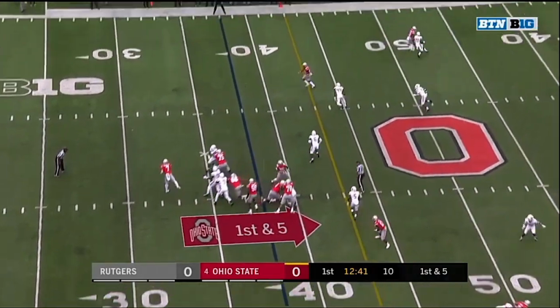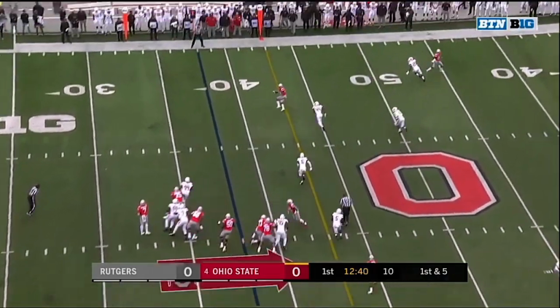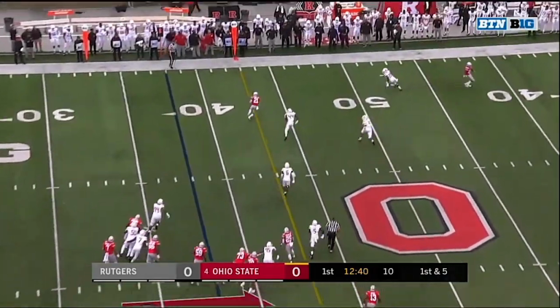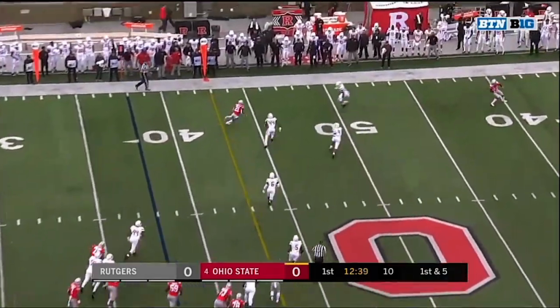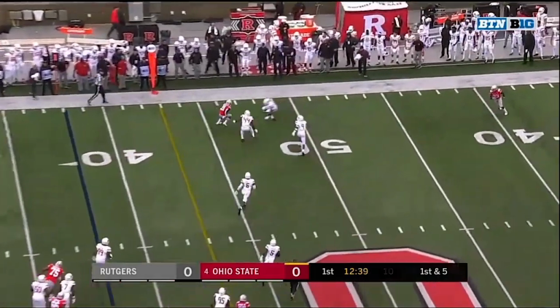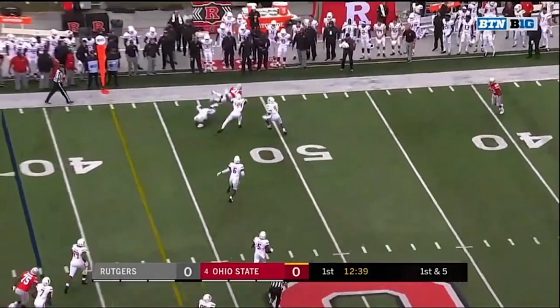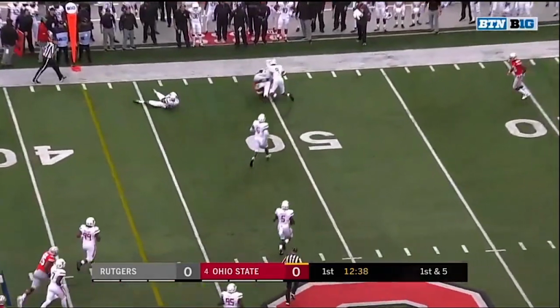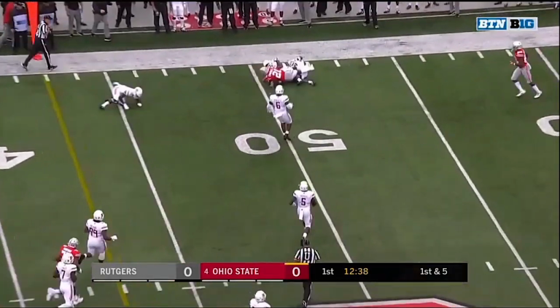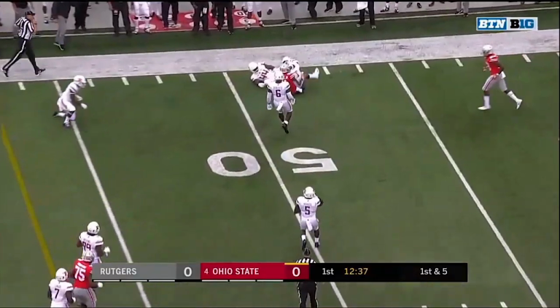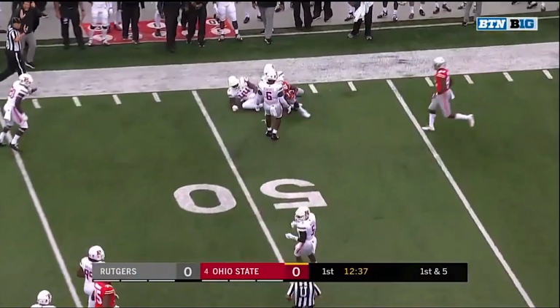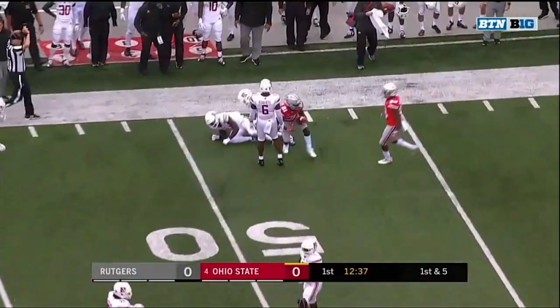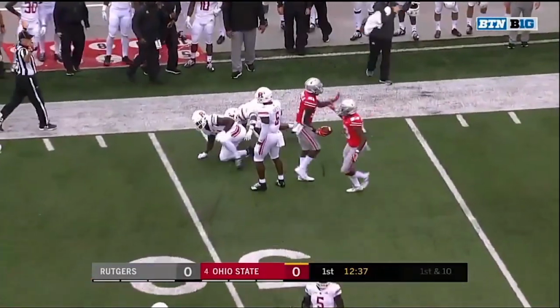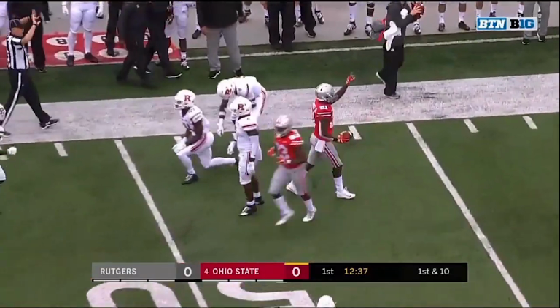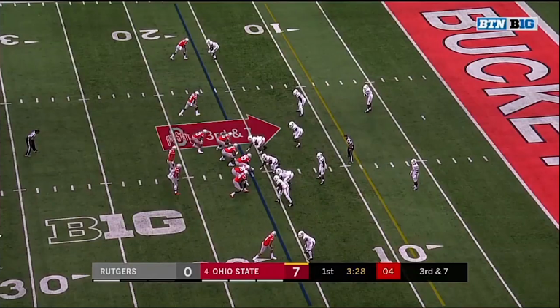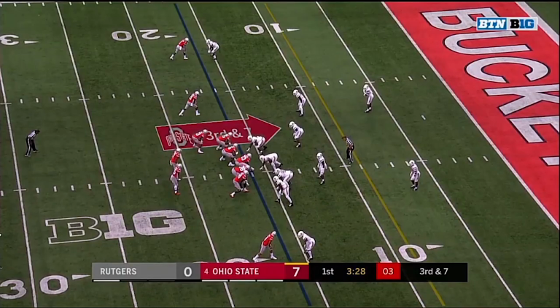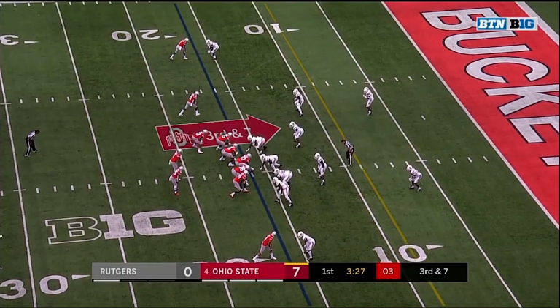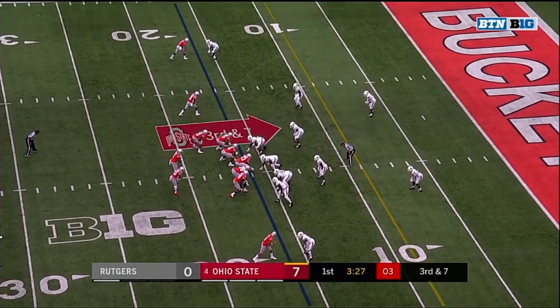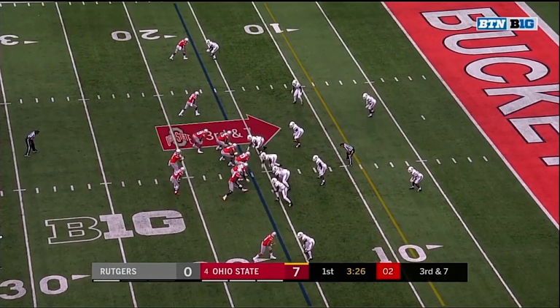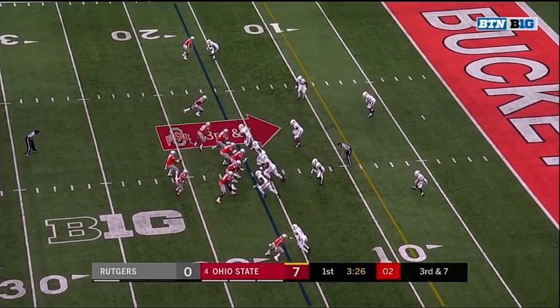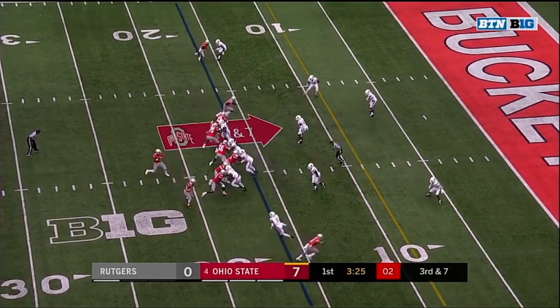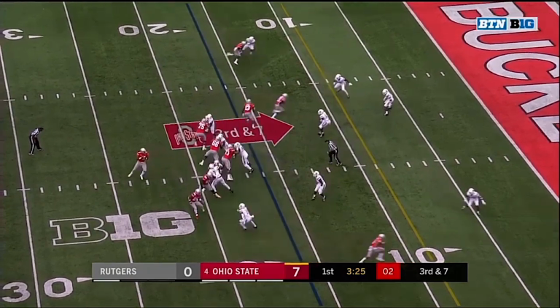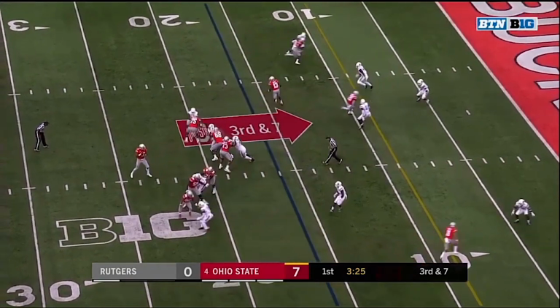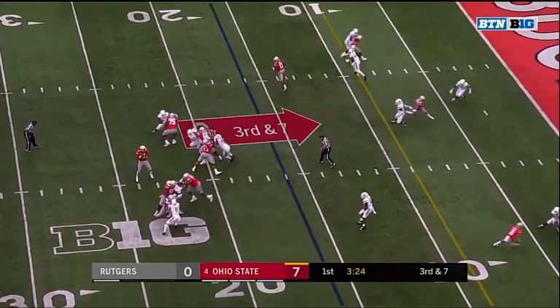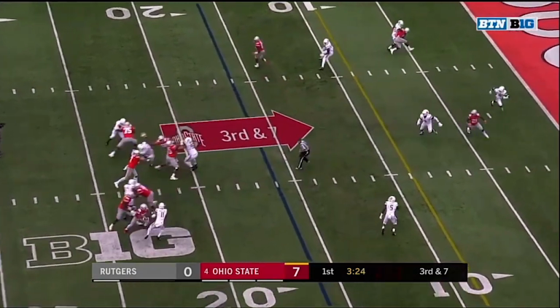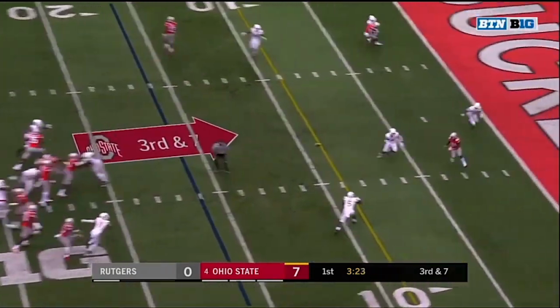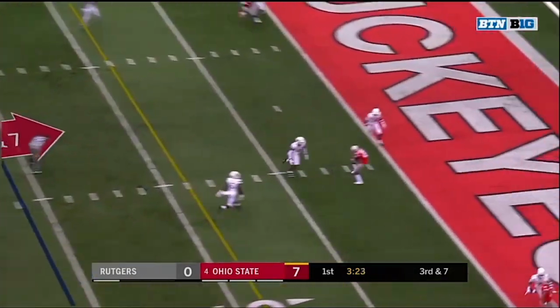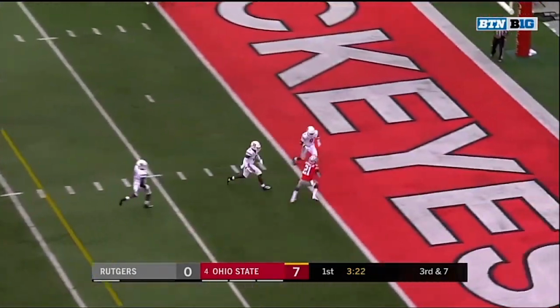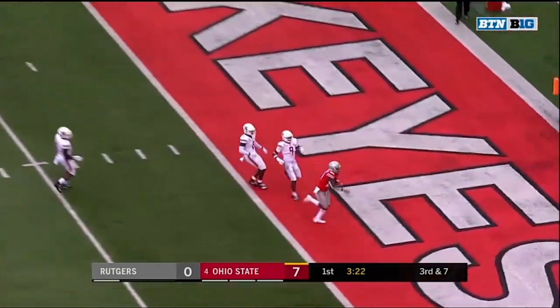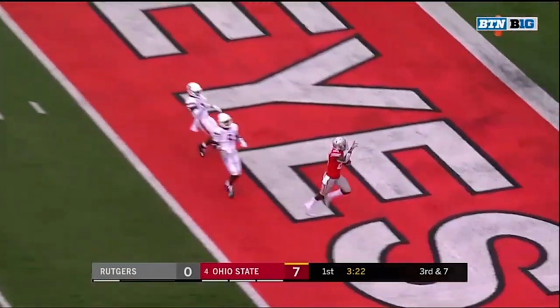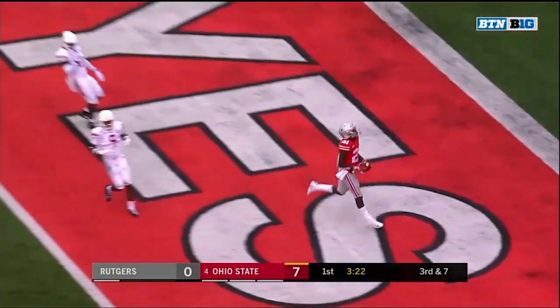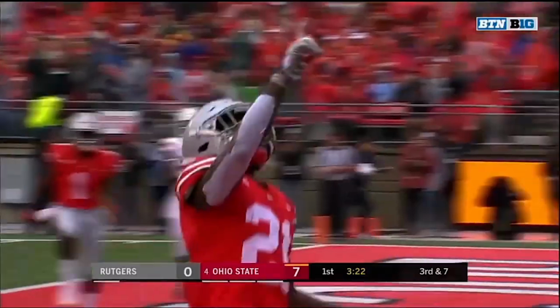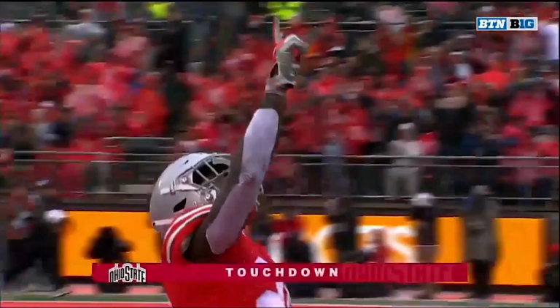Haskins off the play fake, finds Campbell with a first down, and Campbell upended in the air at midfield. Five-man pressure, Haskins throws, caught, touchdown, Paris Campbell!